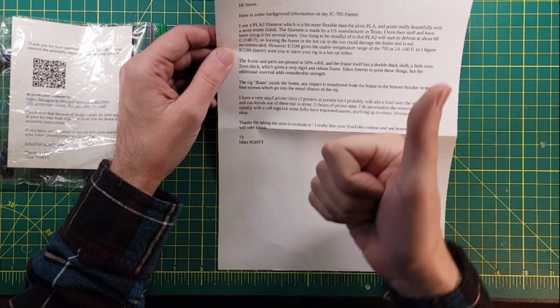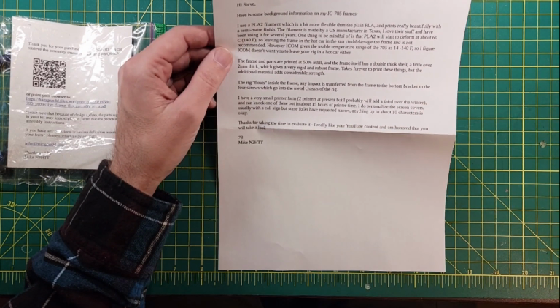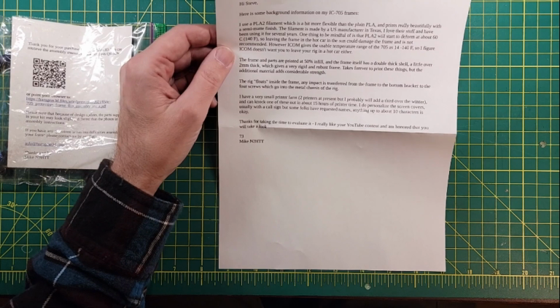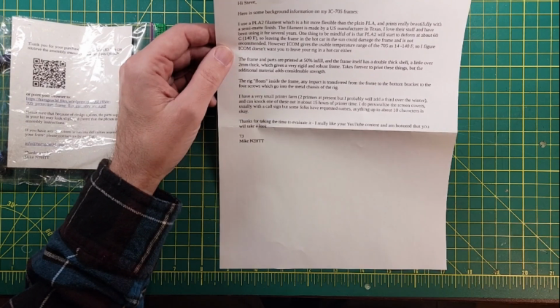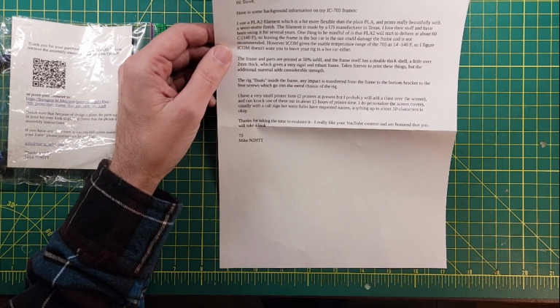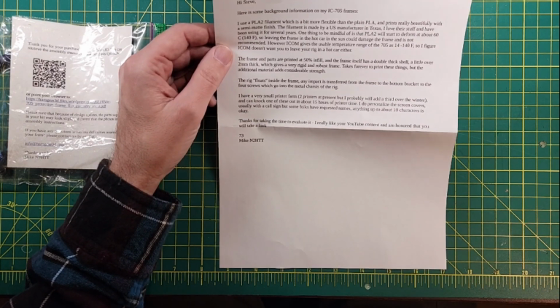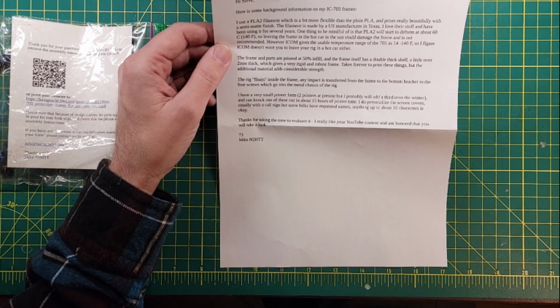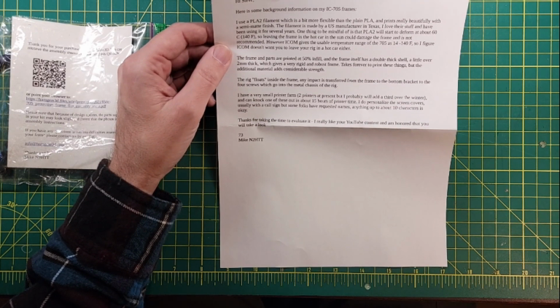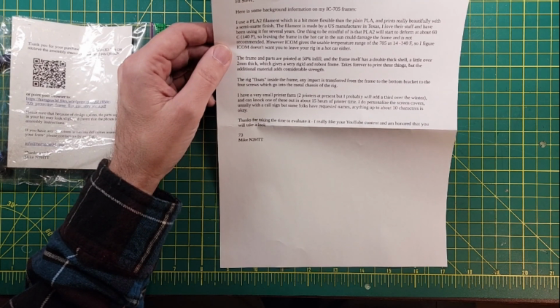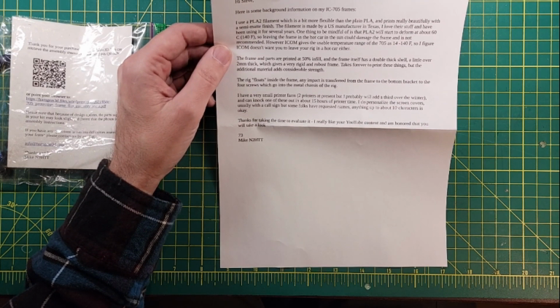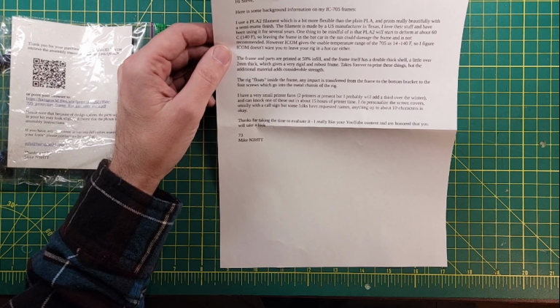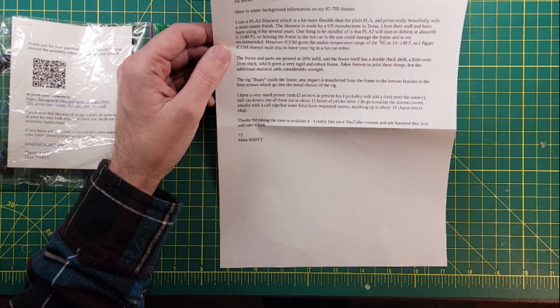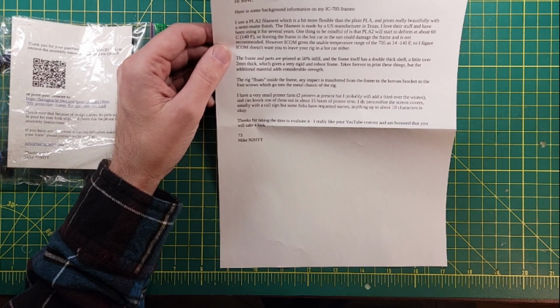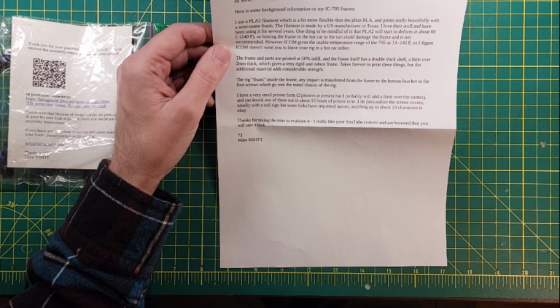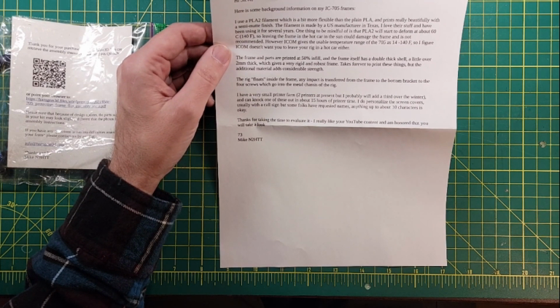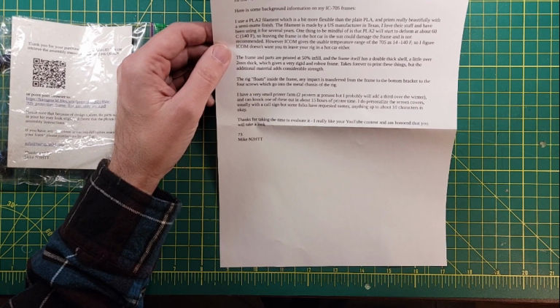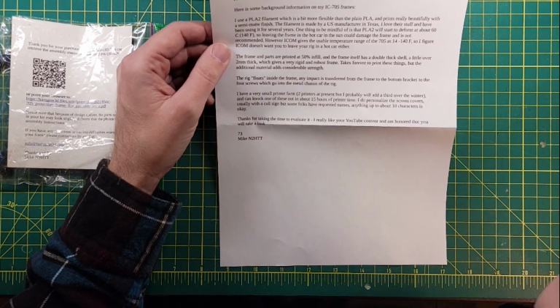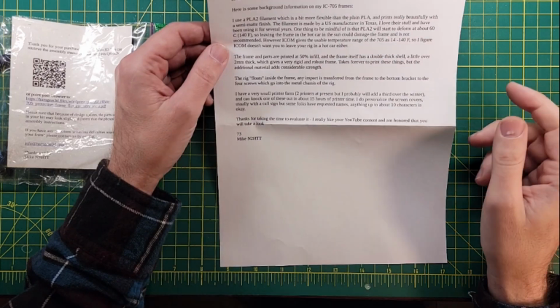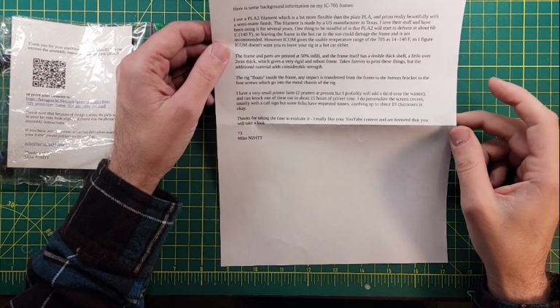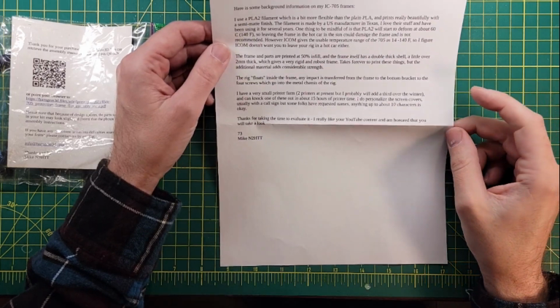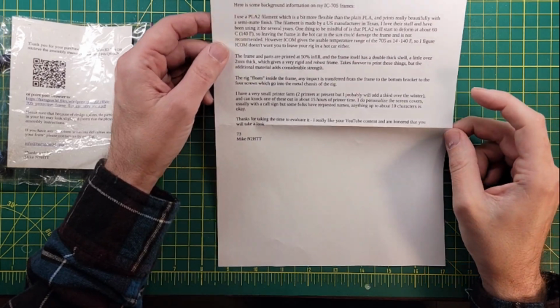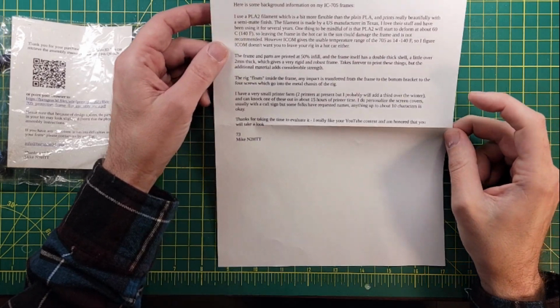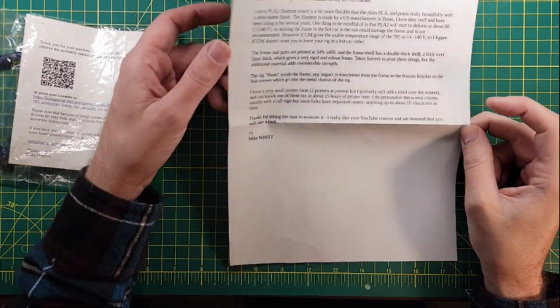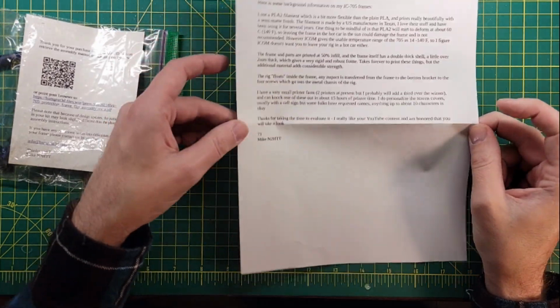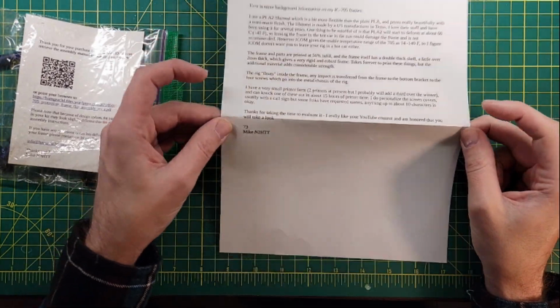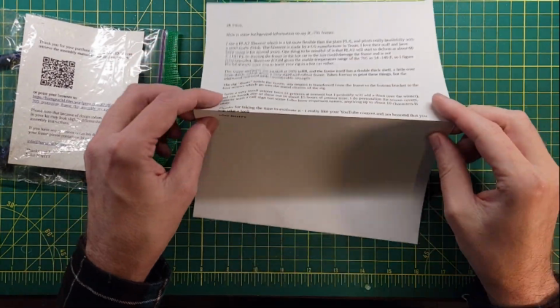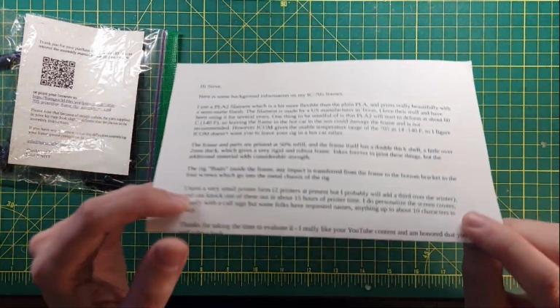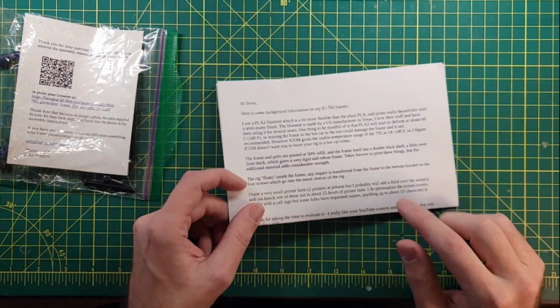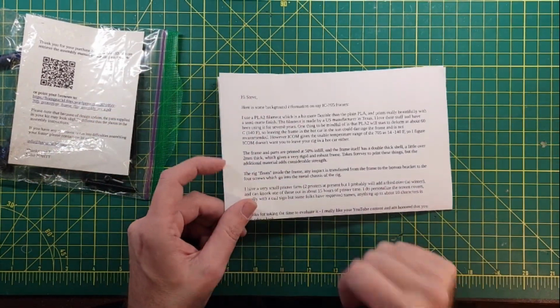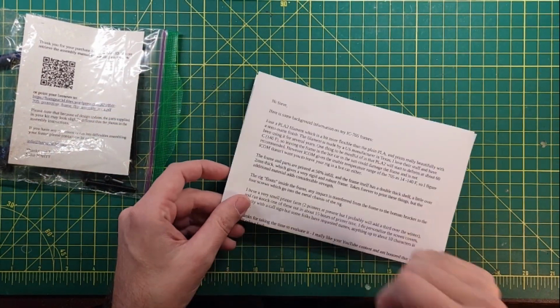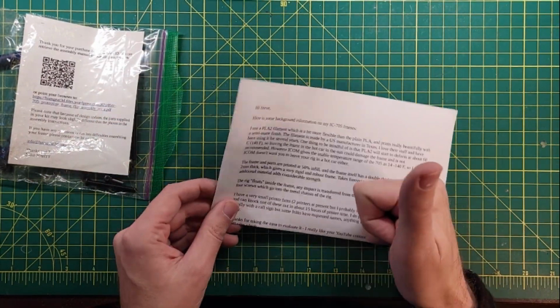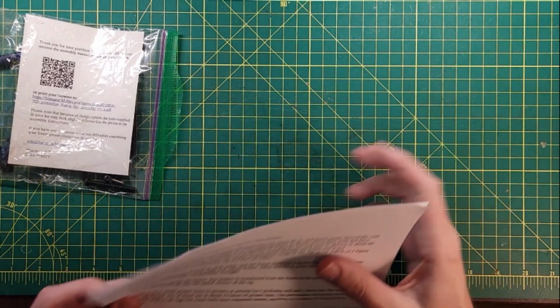That's perfect. Very small printer farm — takes about 15 hours to print. He said that he likes the YouTube content and is honored that I will take a look. And Mike, I am honored that you are honored. That is awesome.